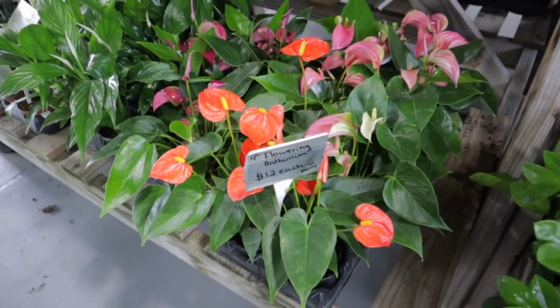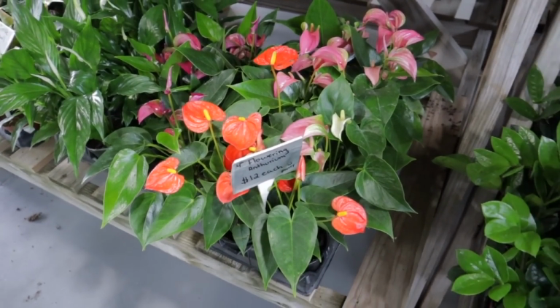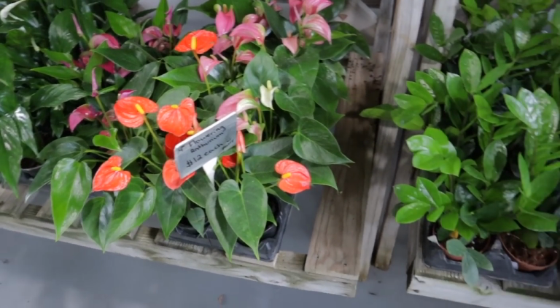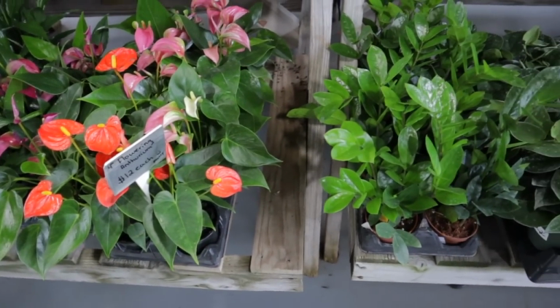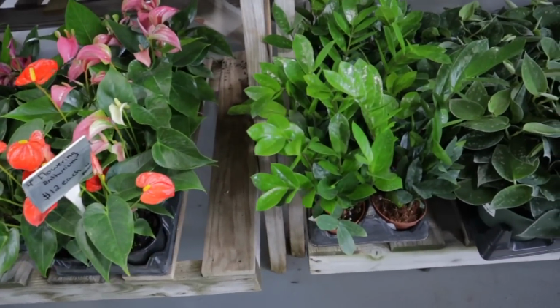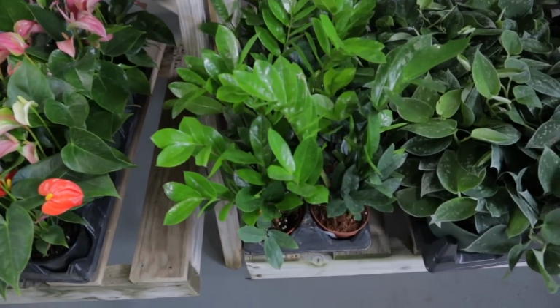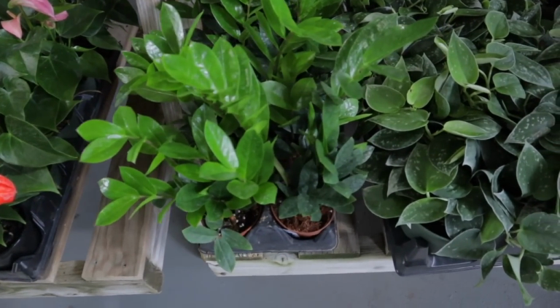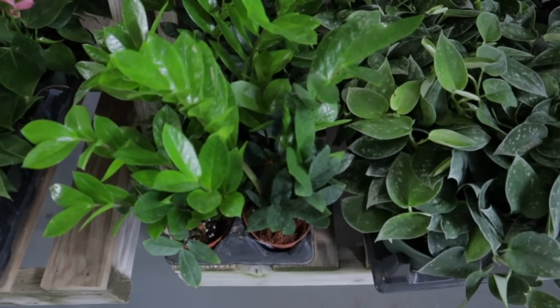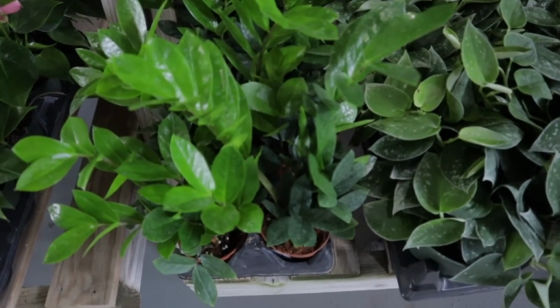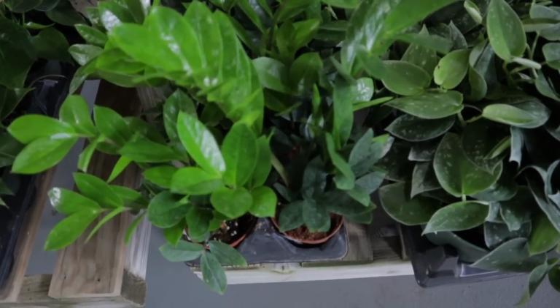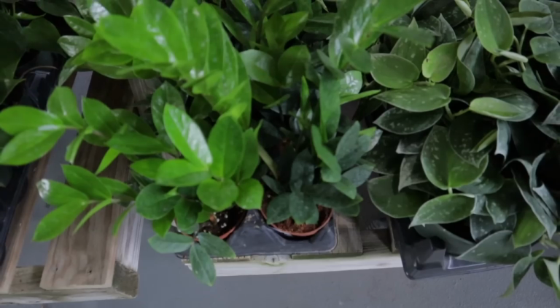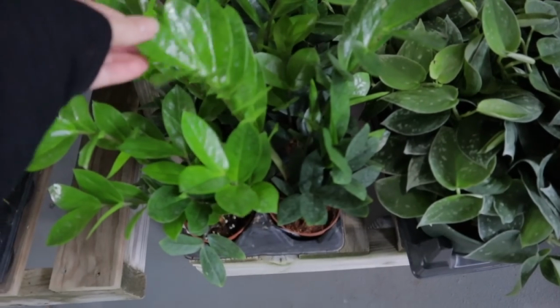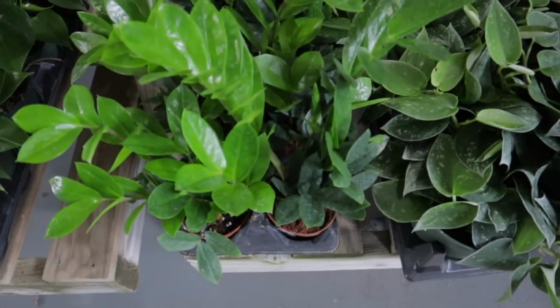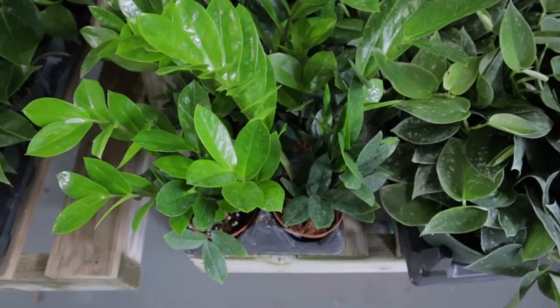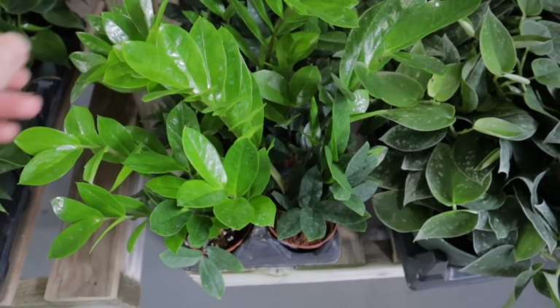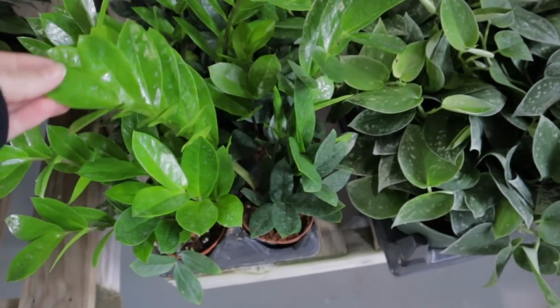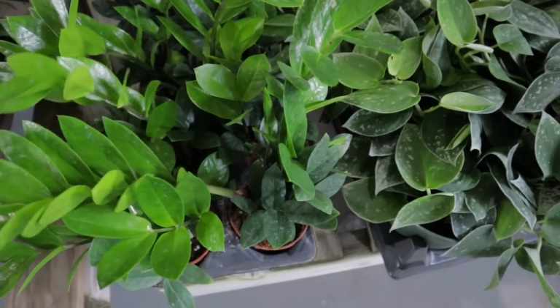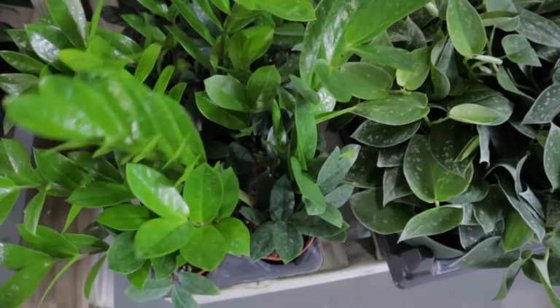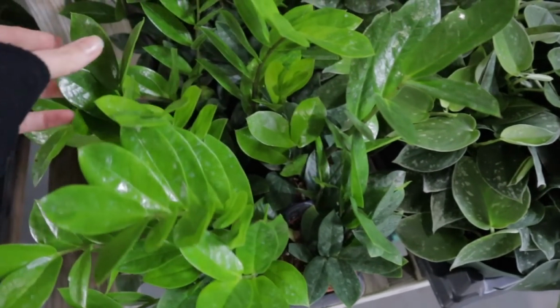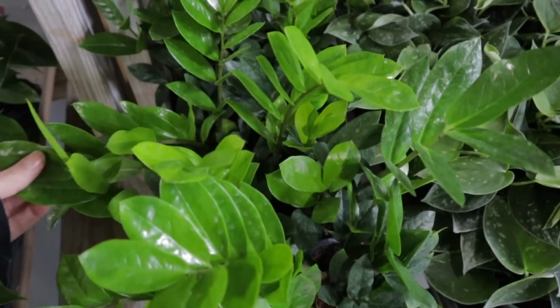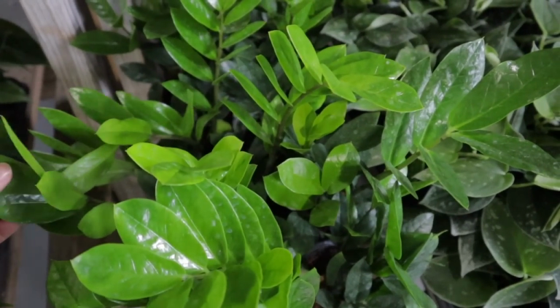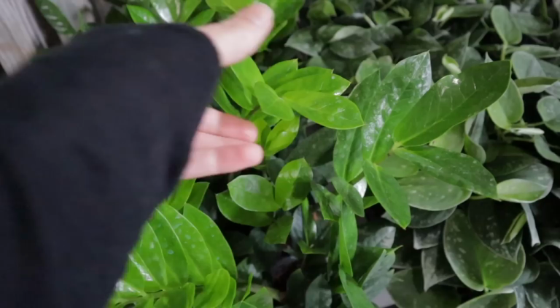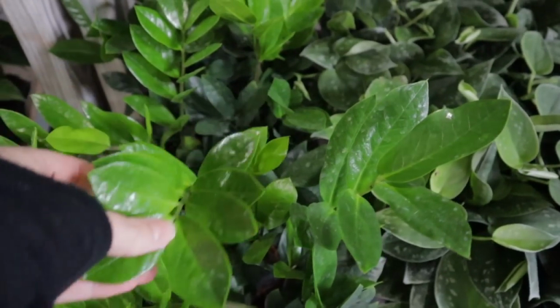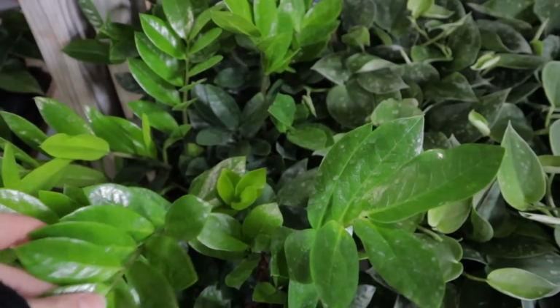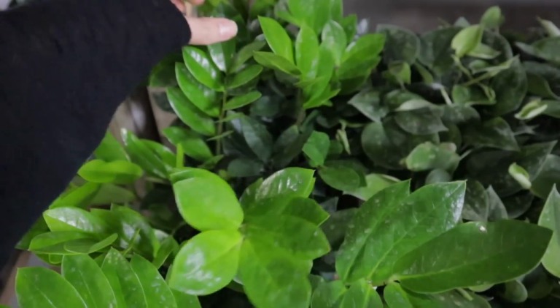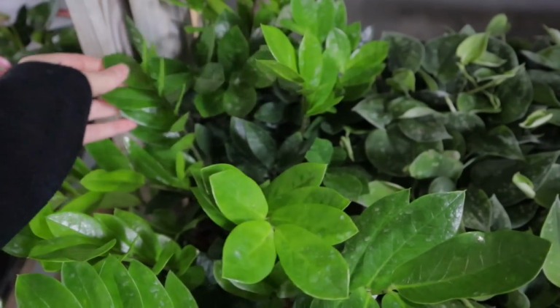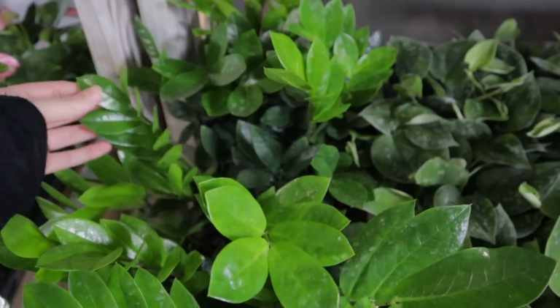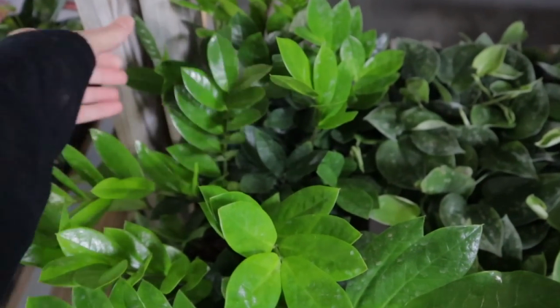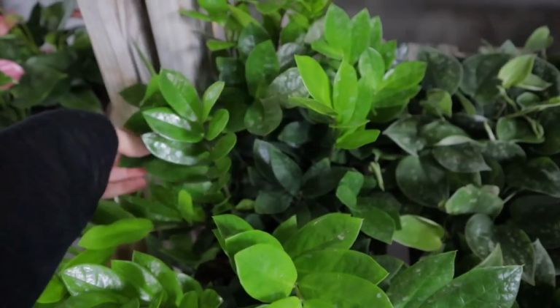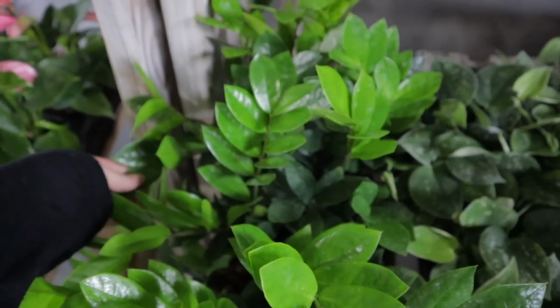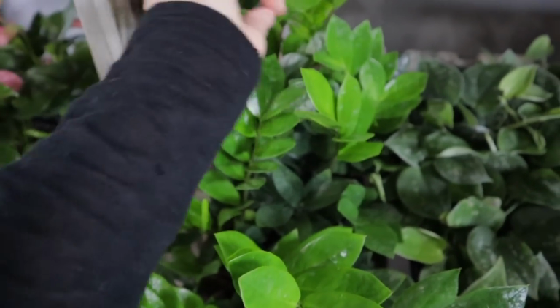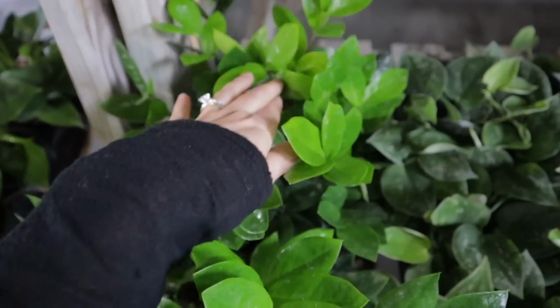Then we have some other ZZ plants. This is the type of place where it's worth taking an extra minute to see if you spot any kind of variegation — it's new plants every day that they bring in.